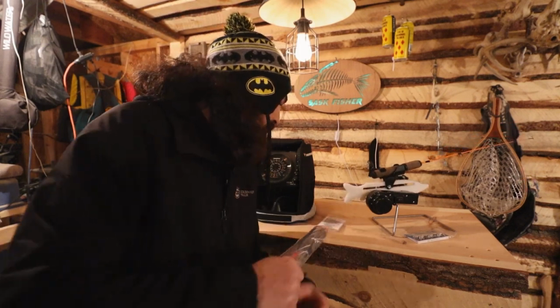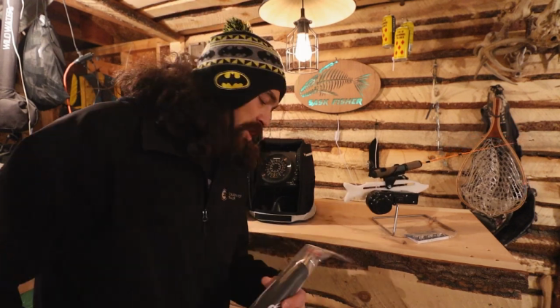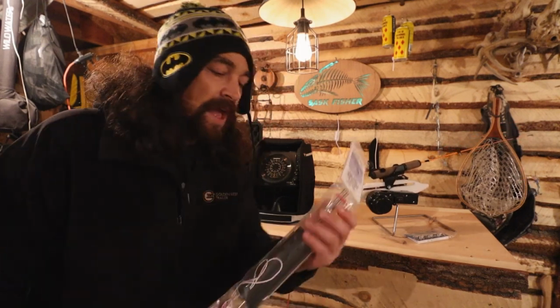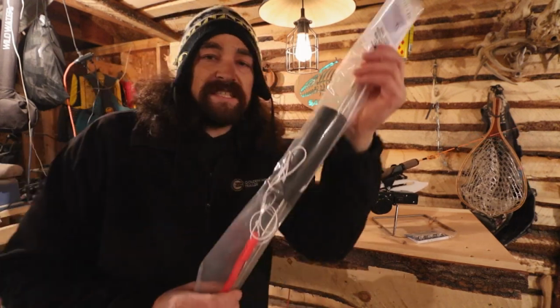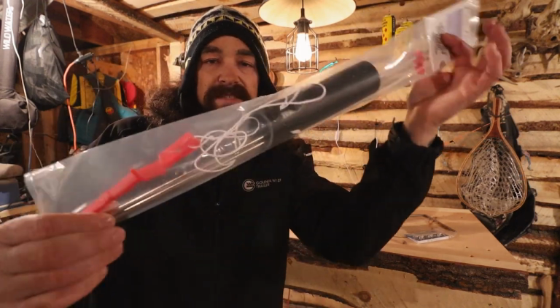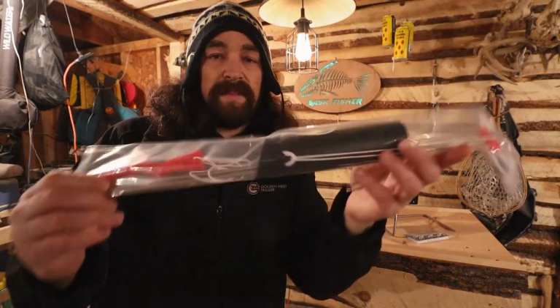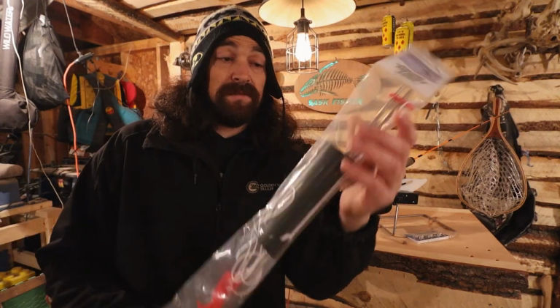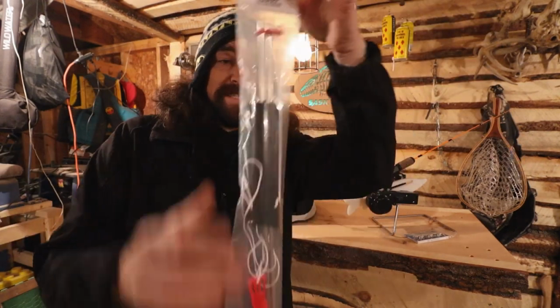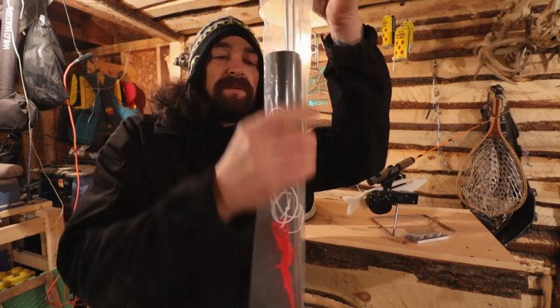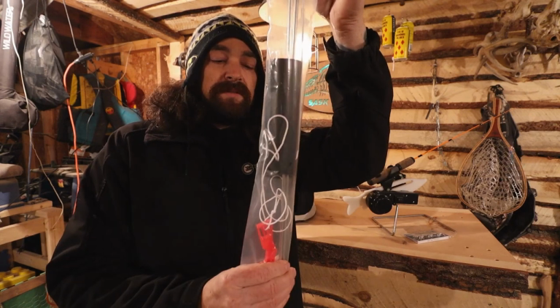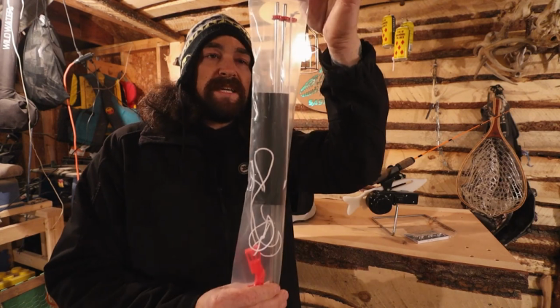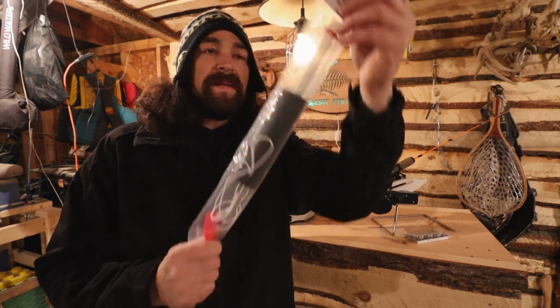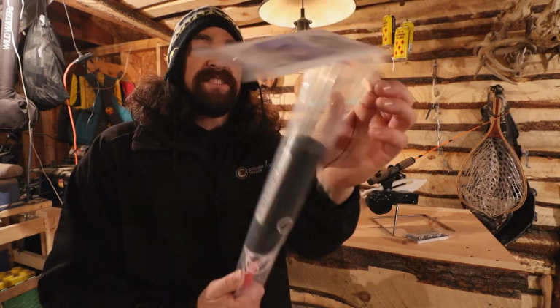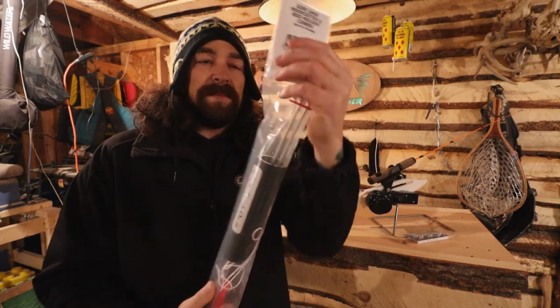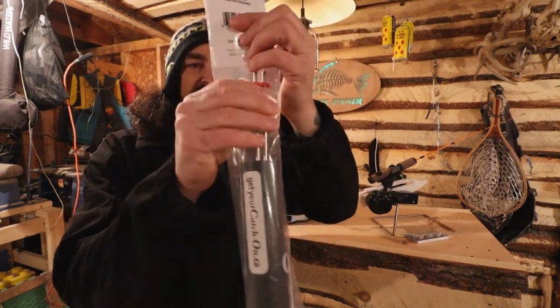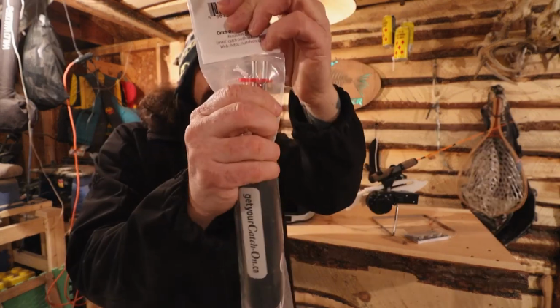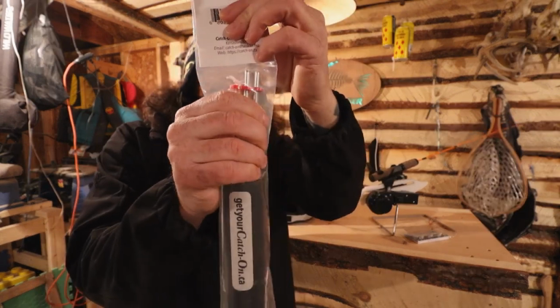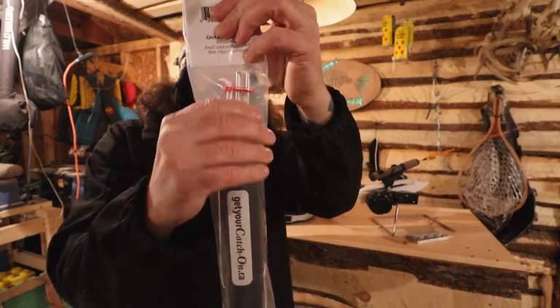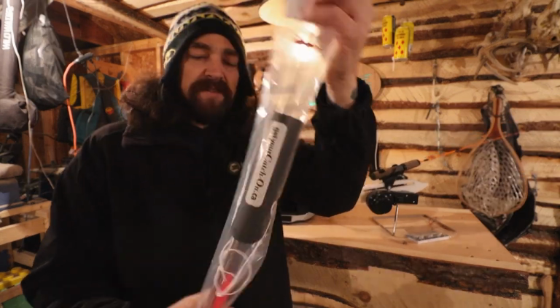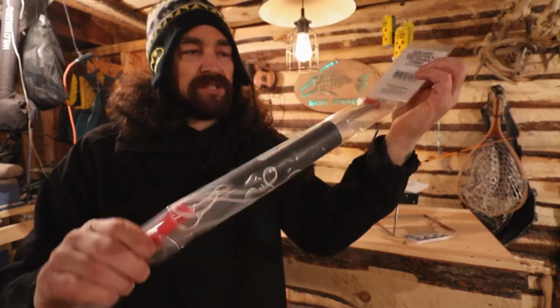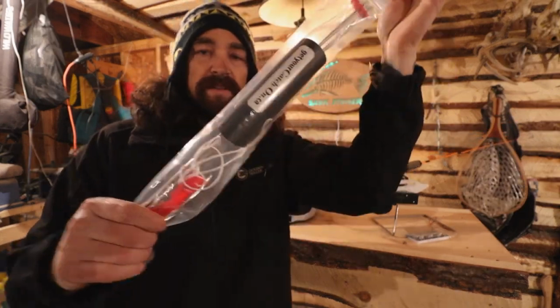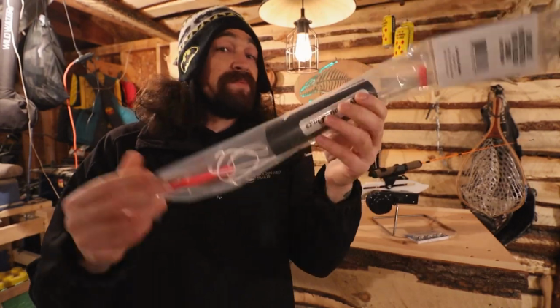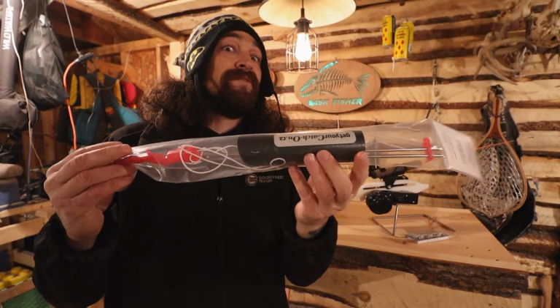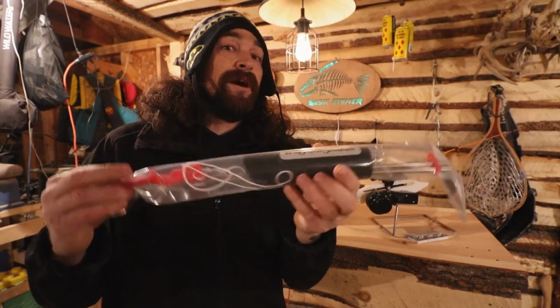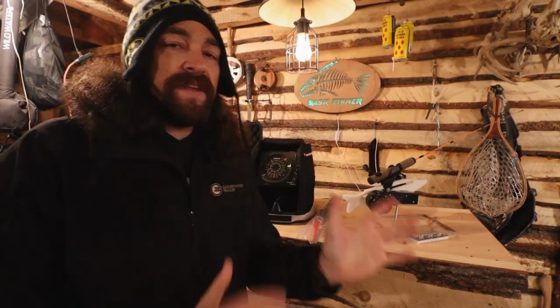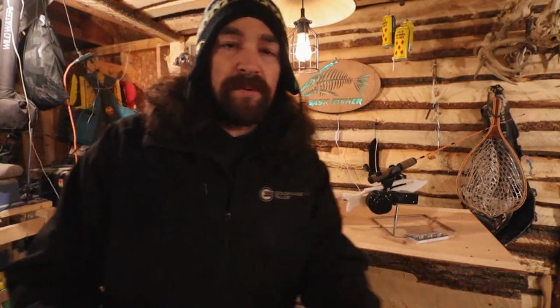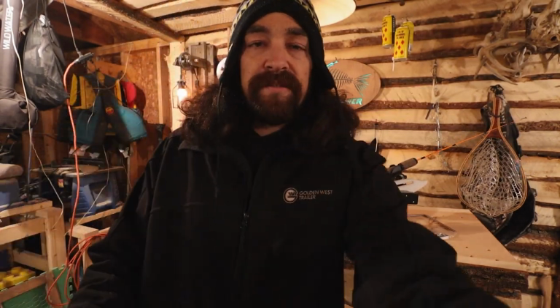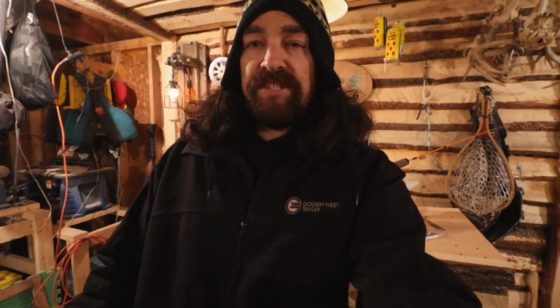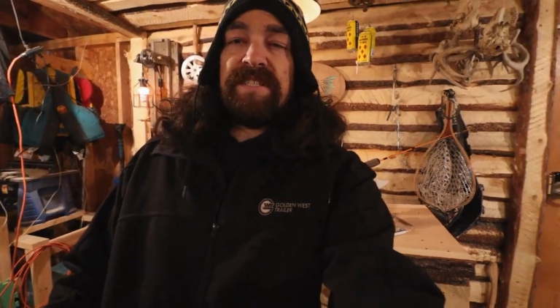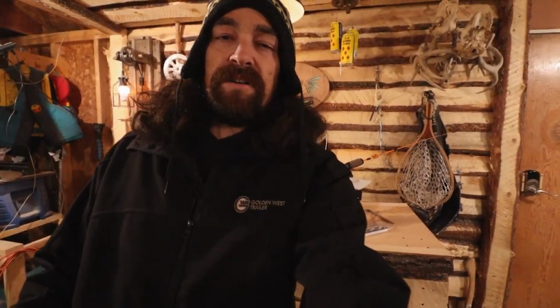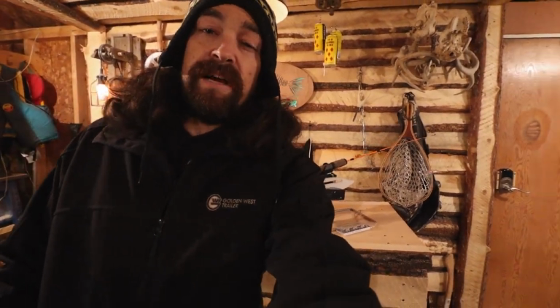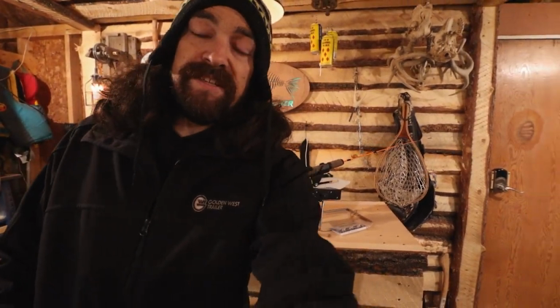I should also include this with the Sure Shot hook setter — this is the bag it comes in. When you take it apart it literally takes up the smallest space. It's got clips to hold the rods together and it just goes right in there, so you can put it anywhere you want.